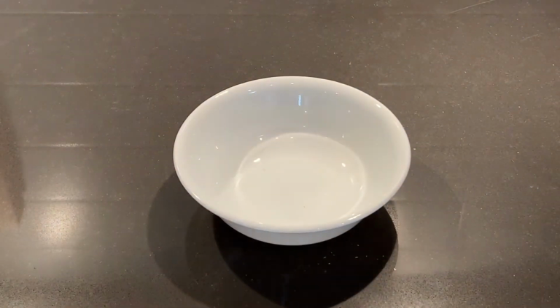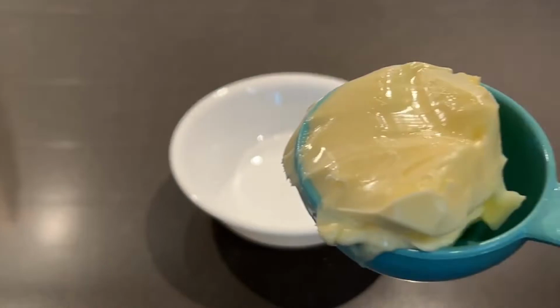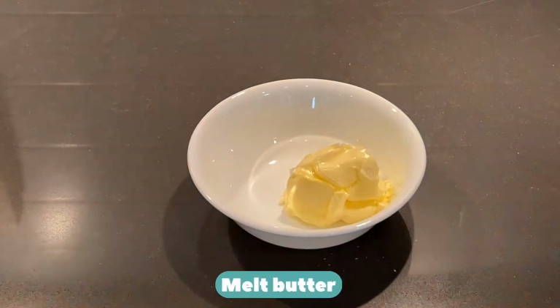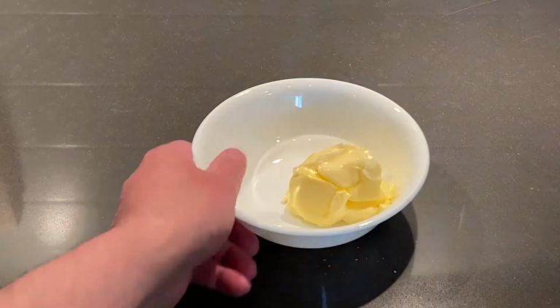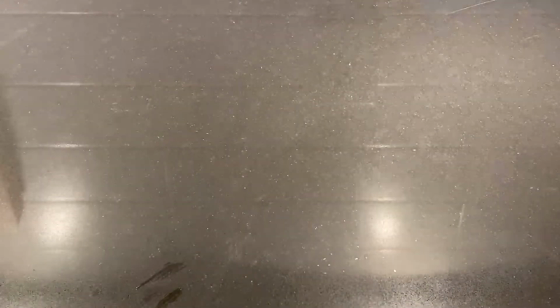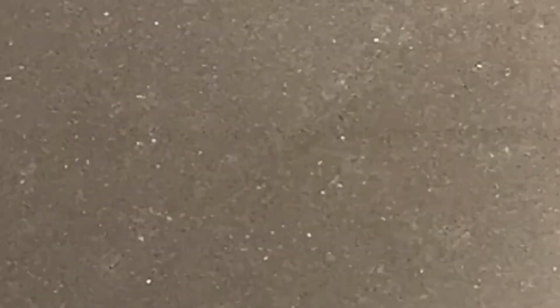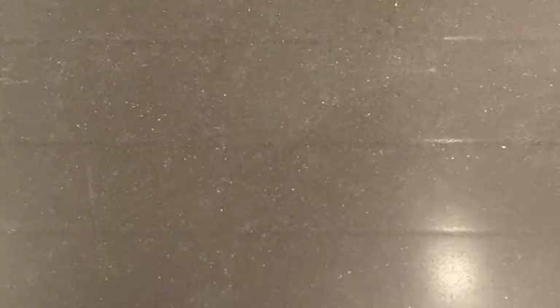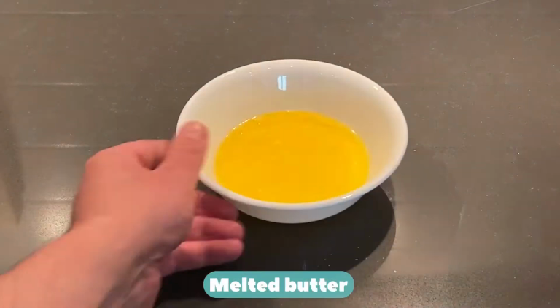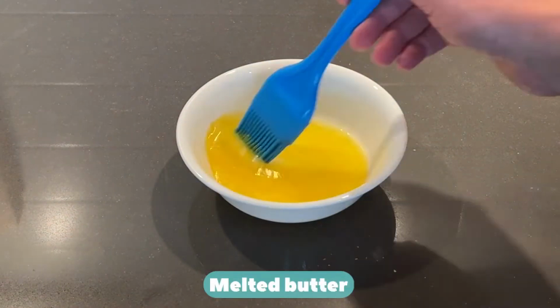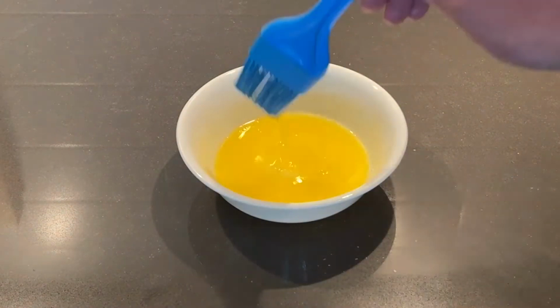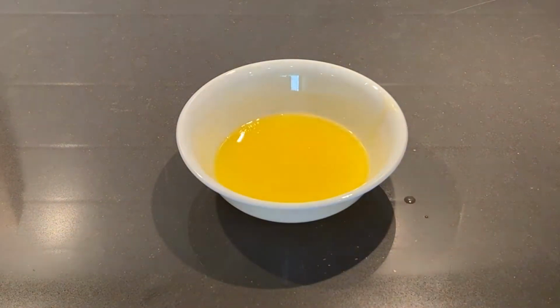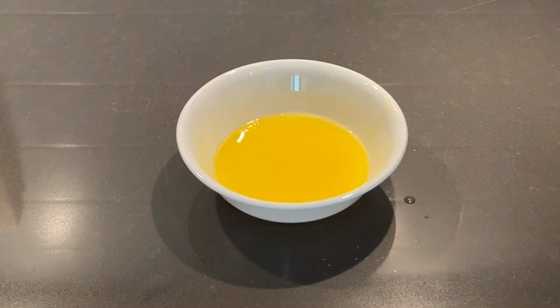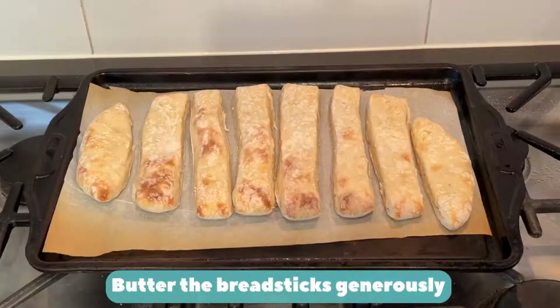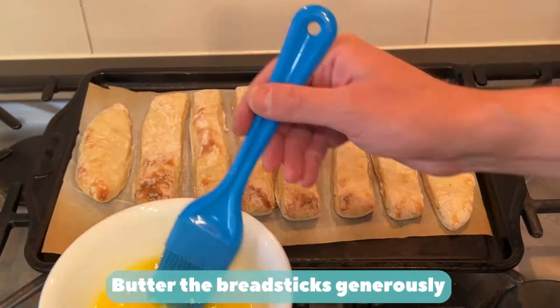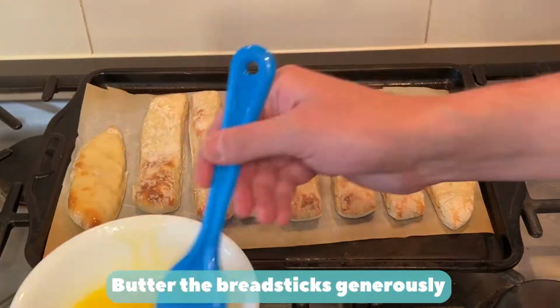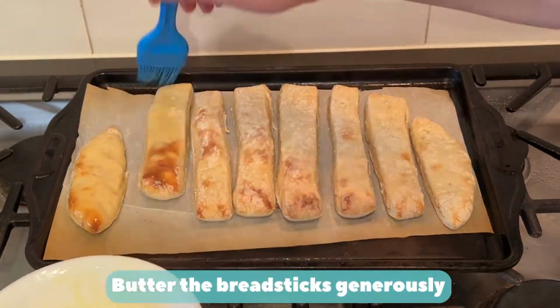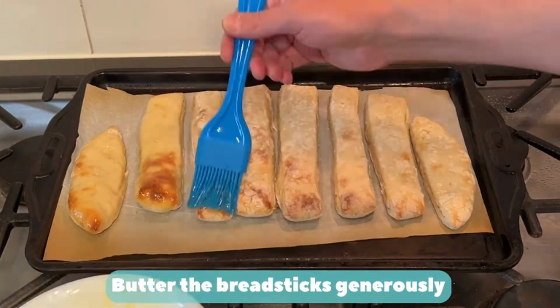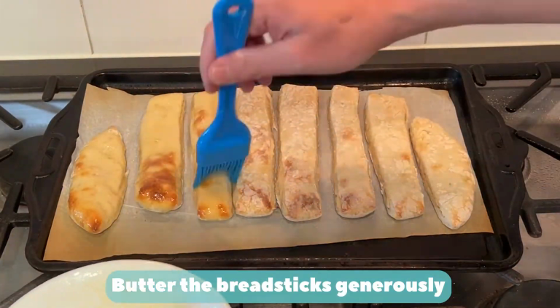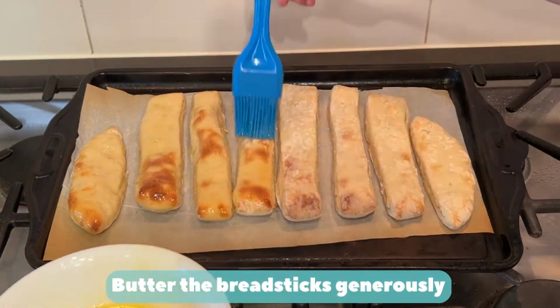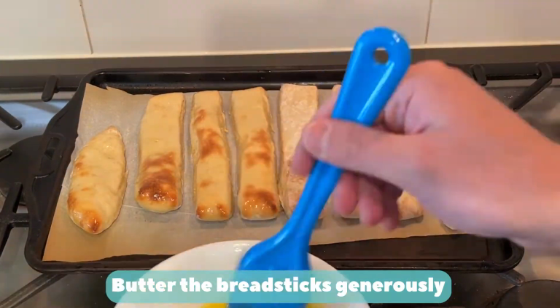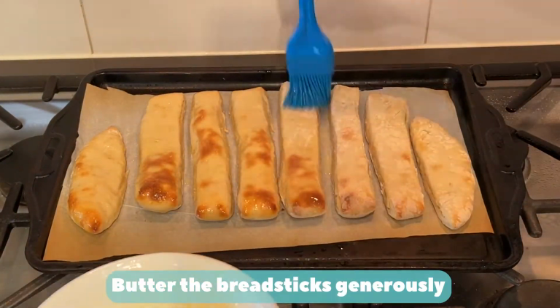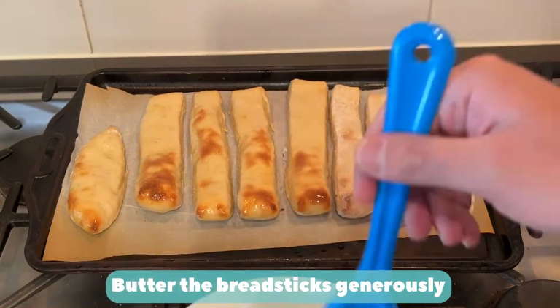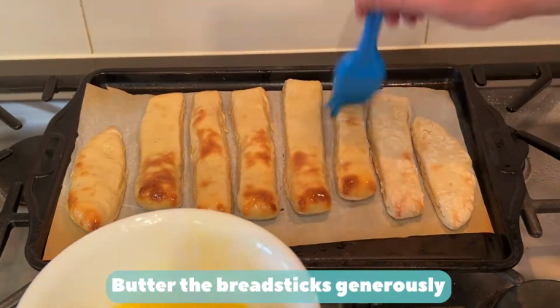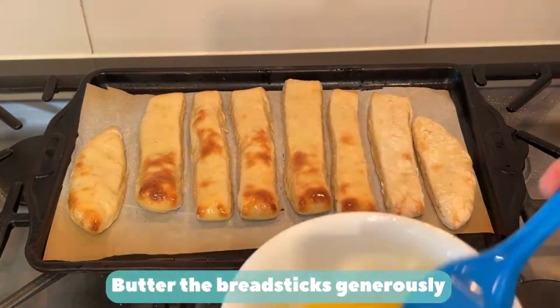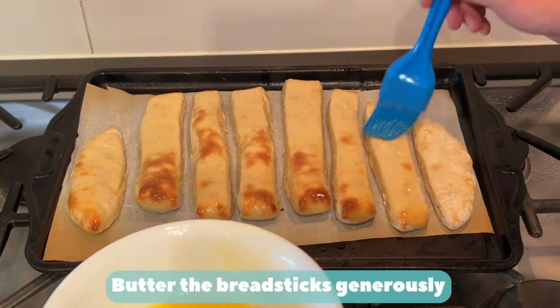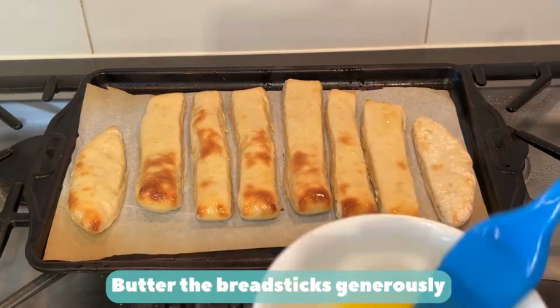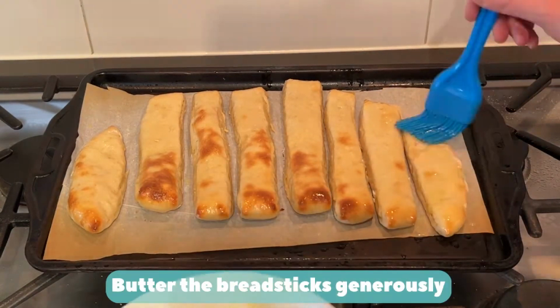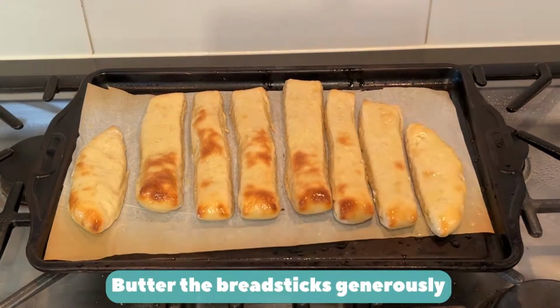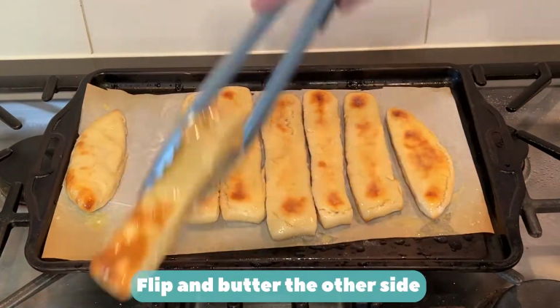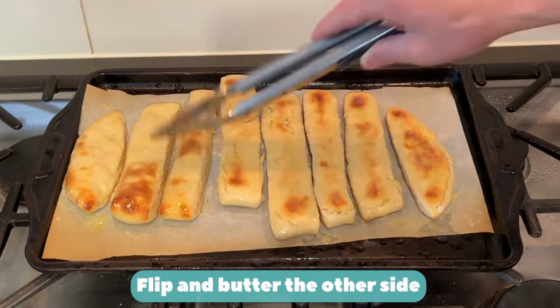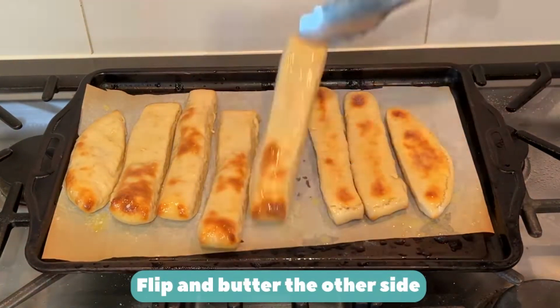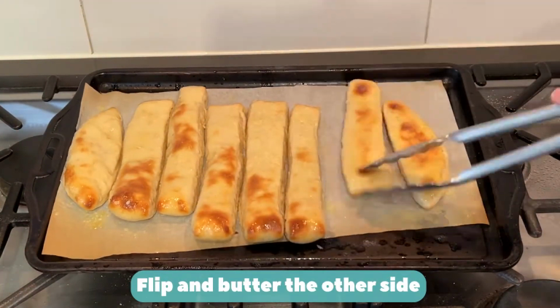Melt butter. Butter the breadsticks generously — don't be shy. Flip and butter the other side.